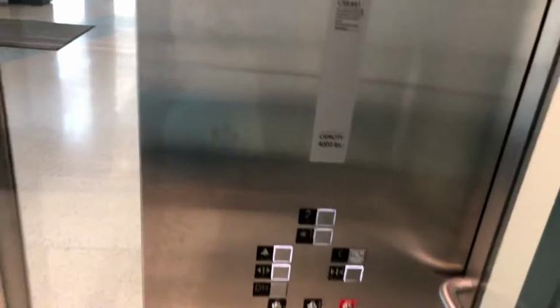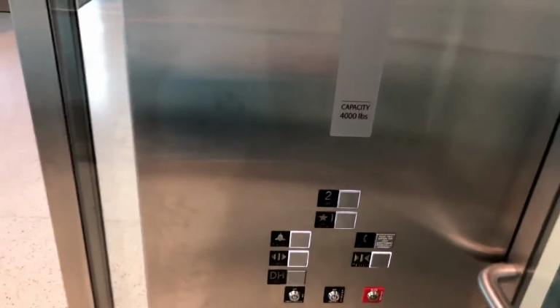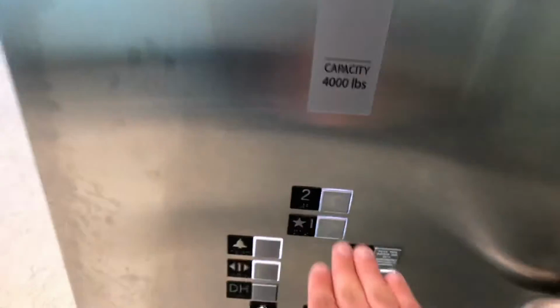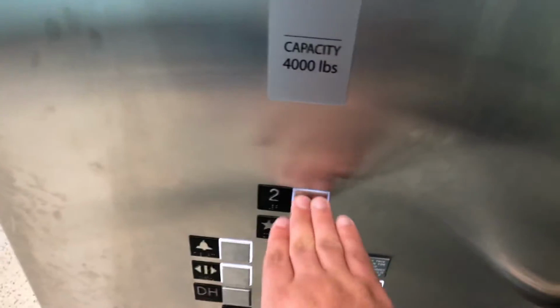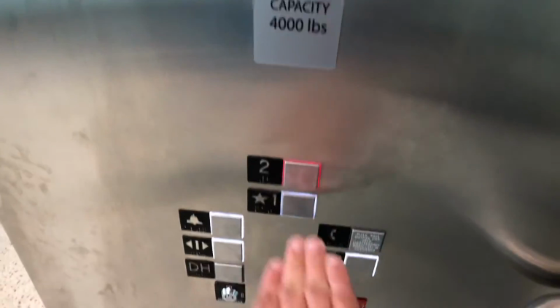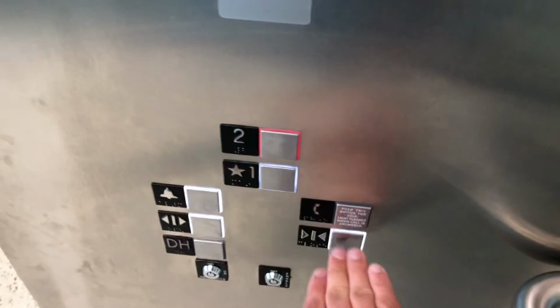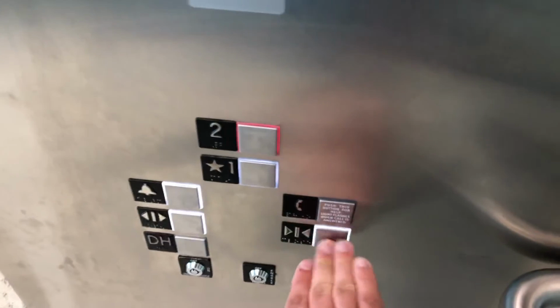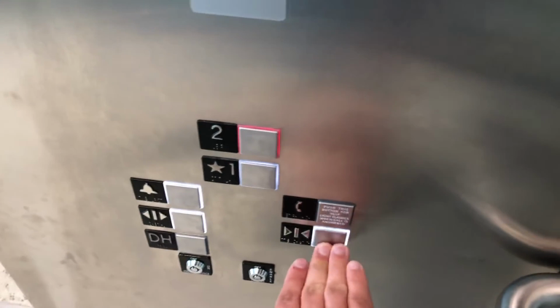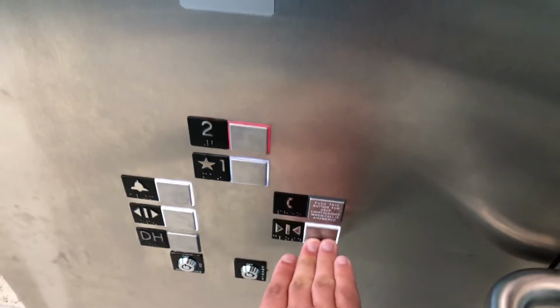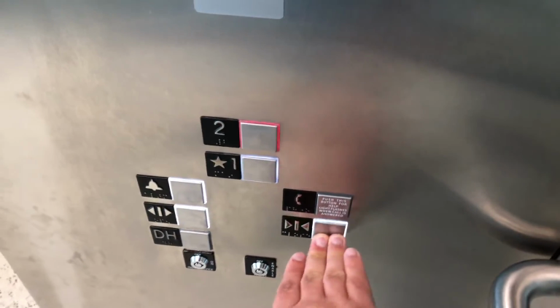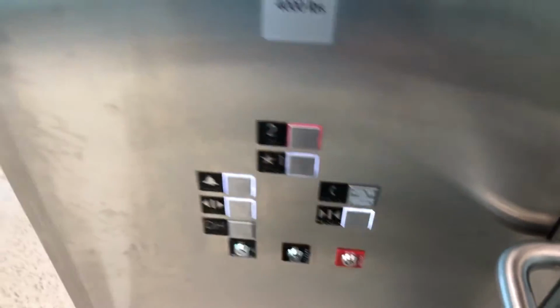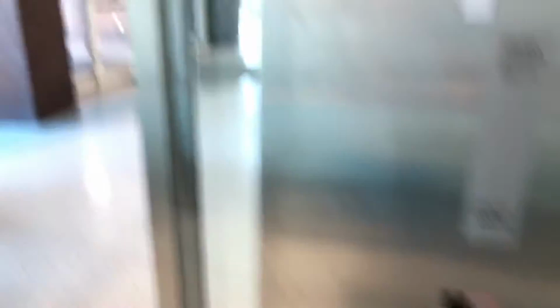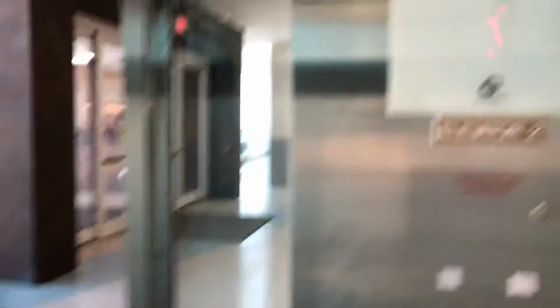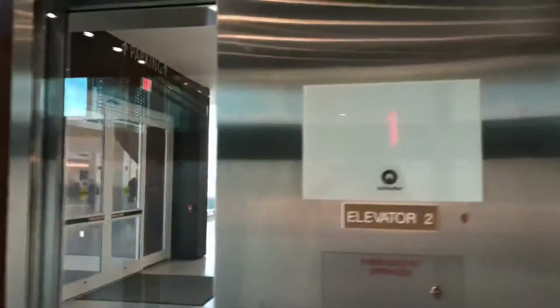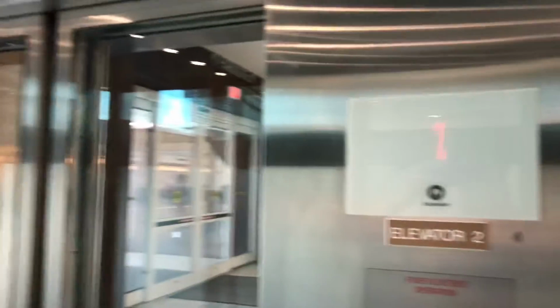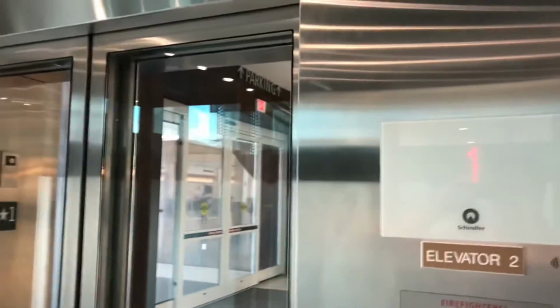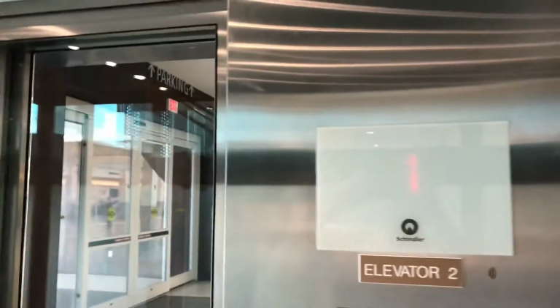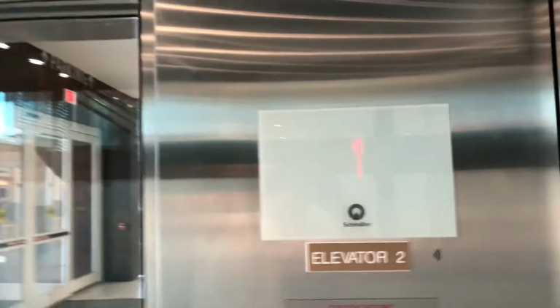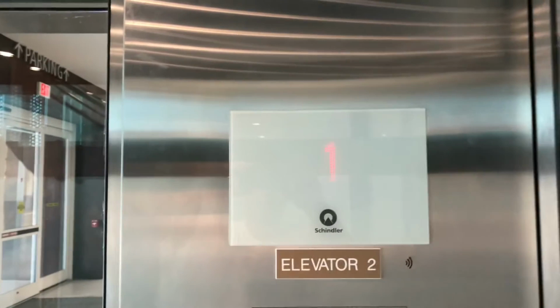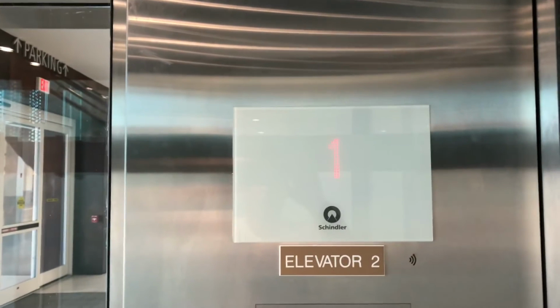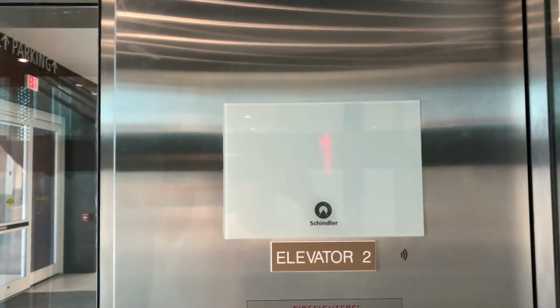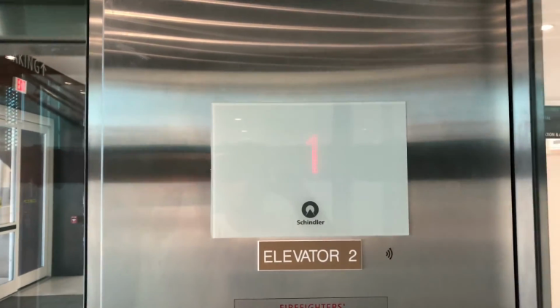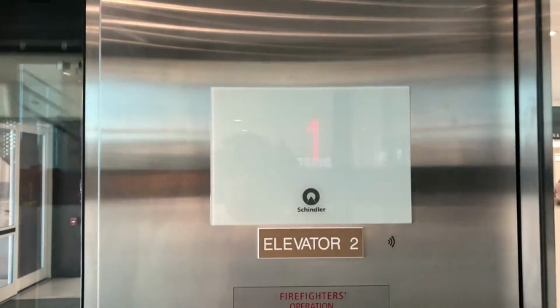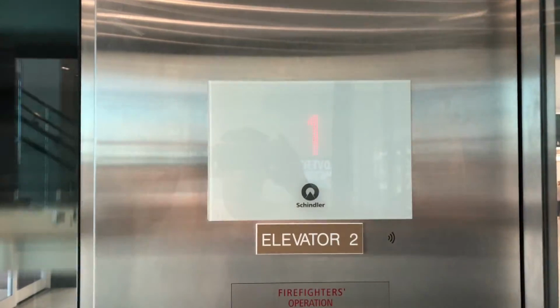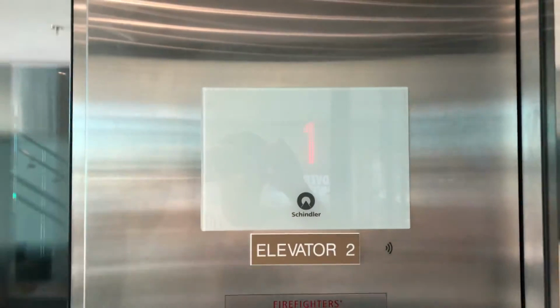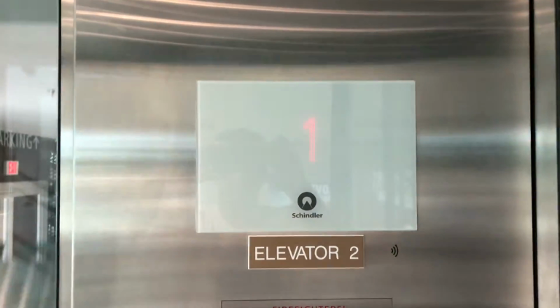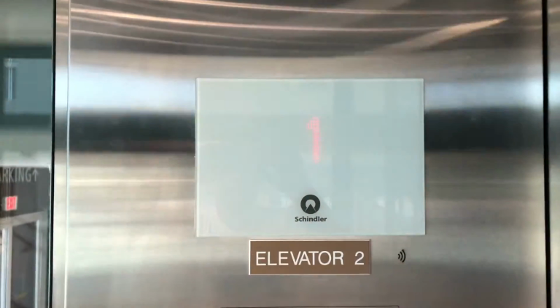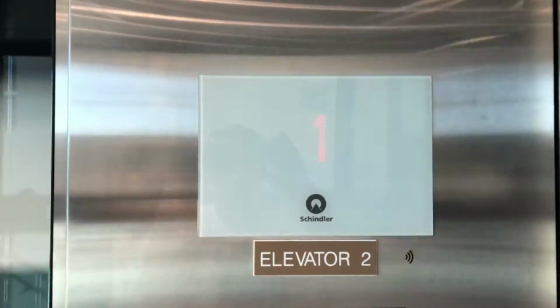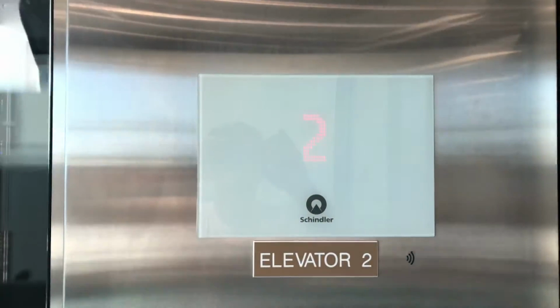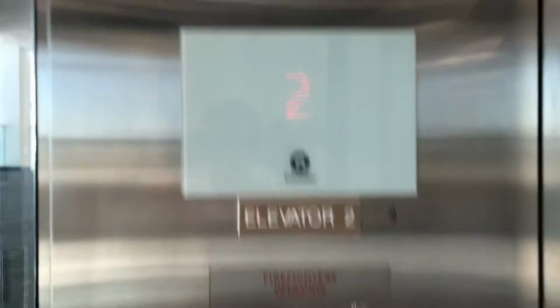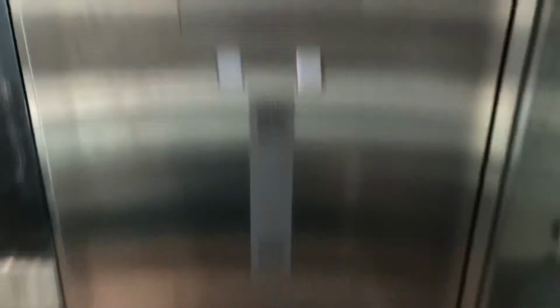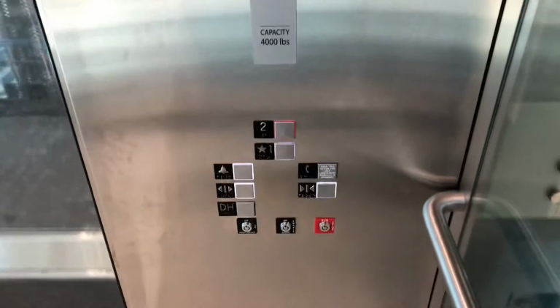Alright, and now we'll go back up. And we will watch the numbers, which is only one, but what the heck. Right here we are.